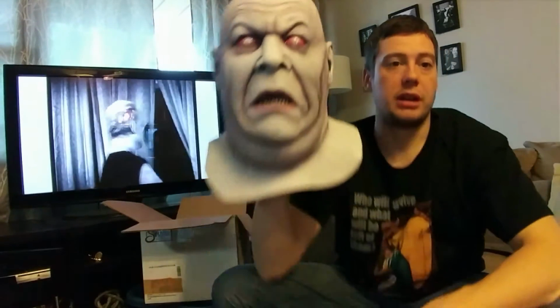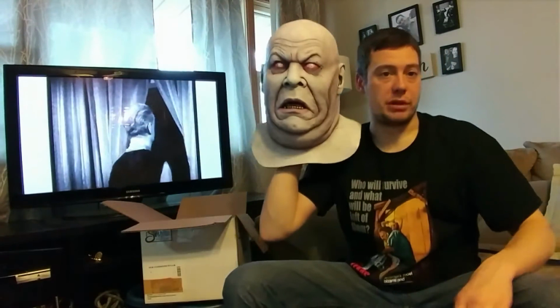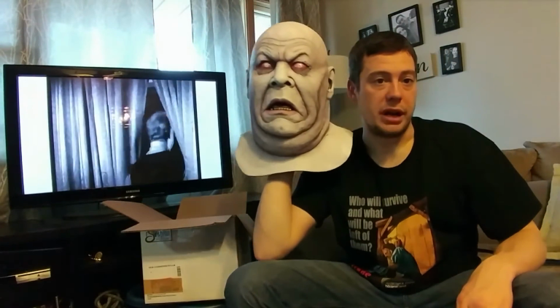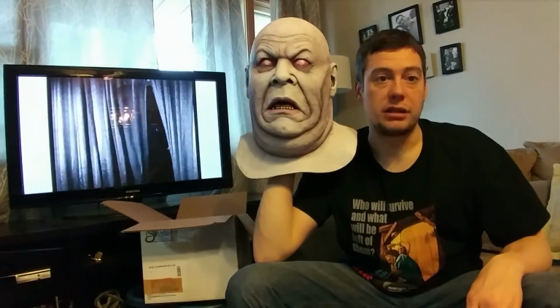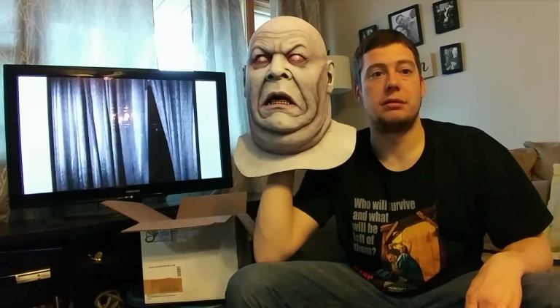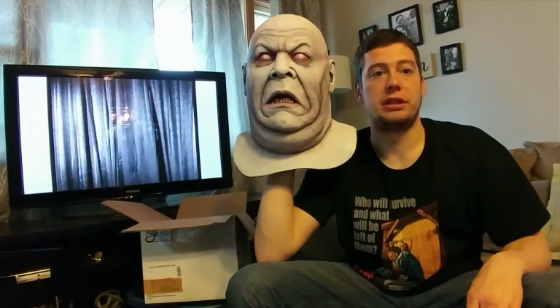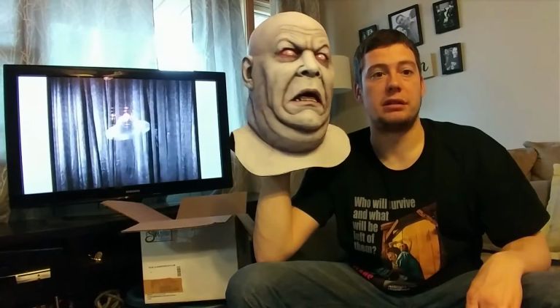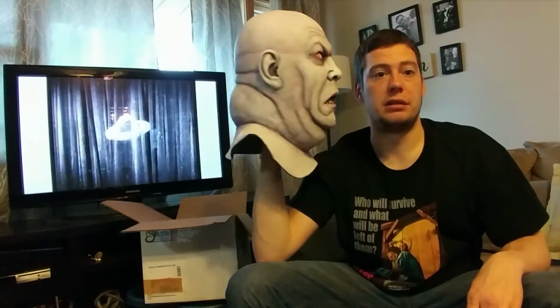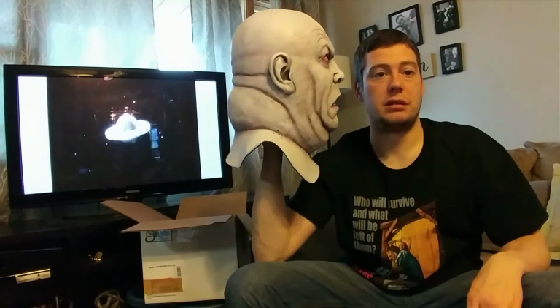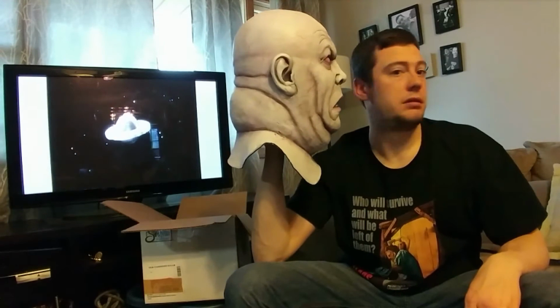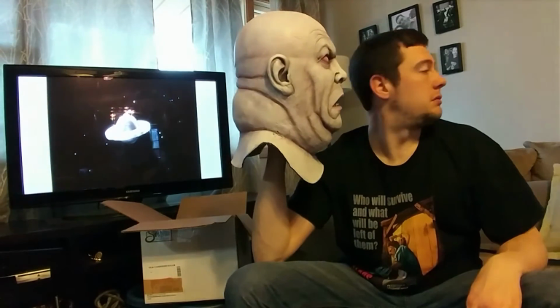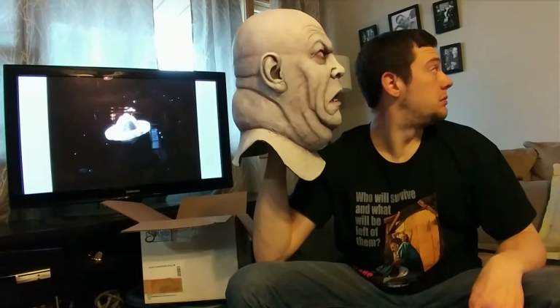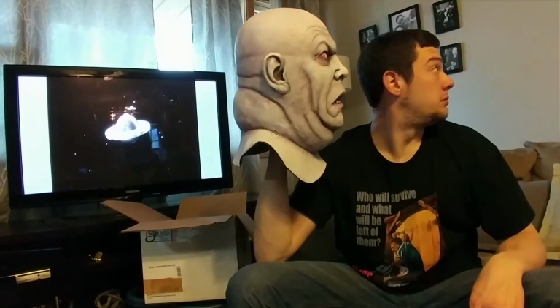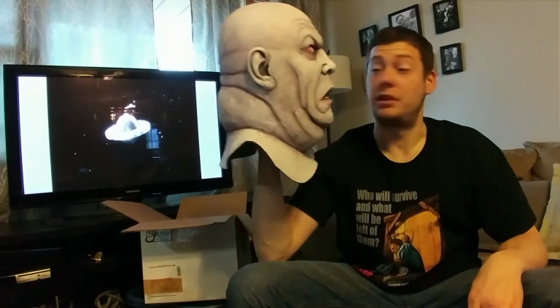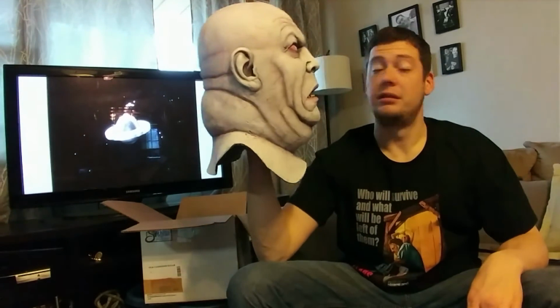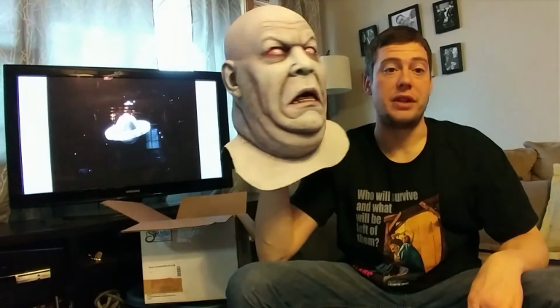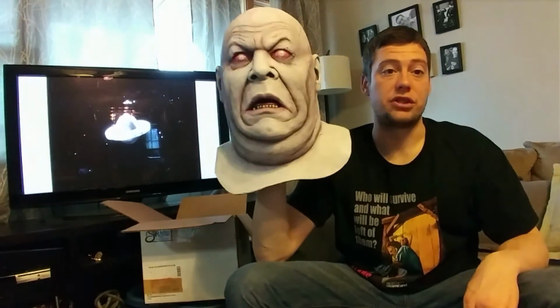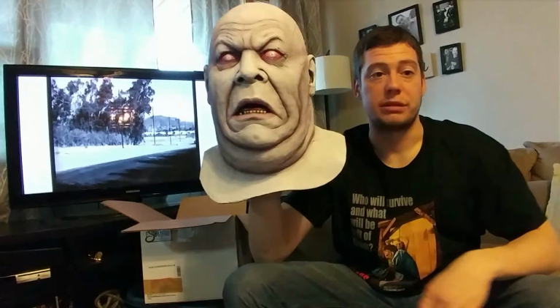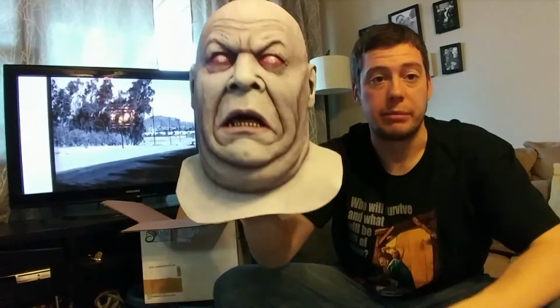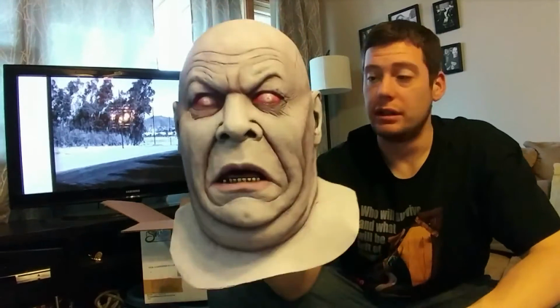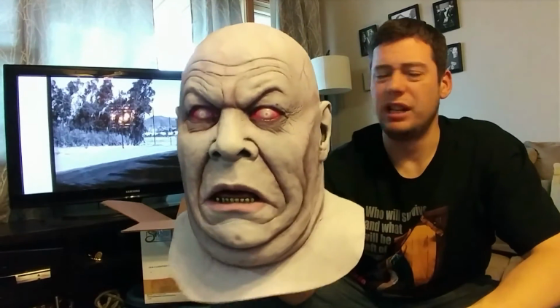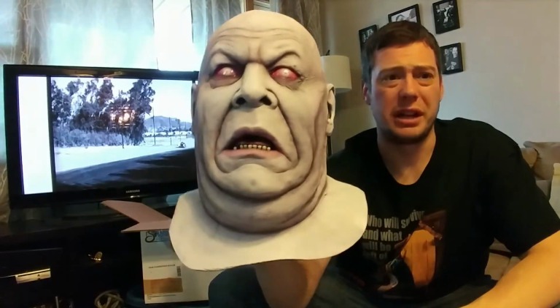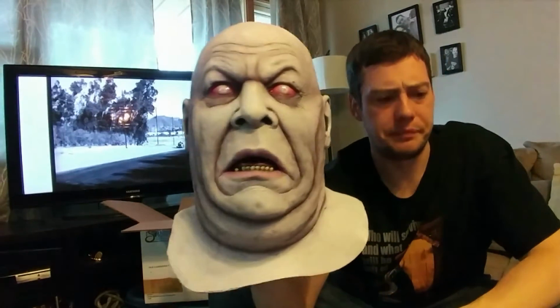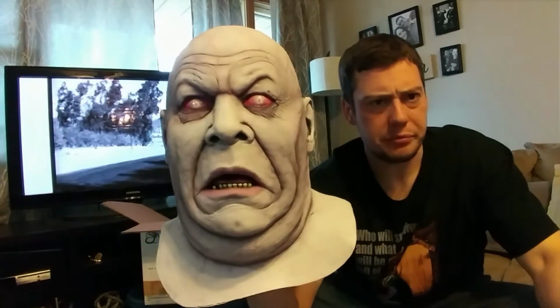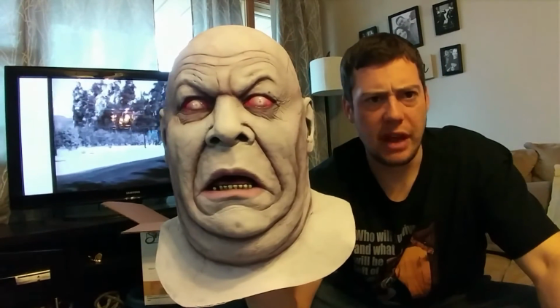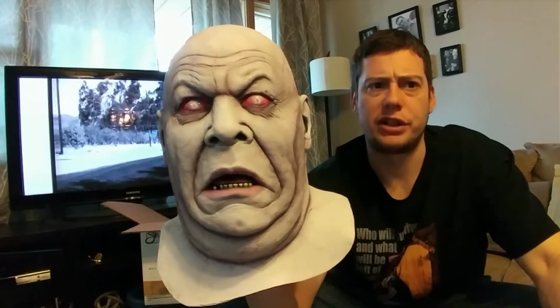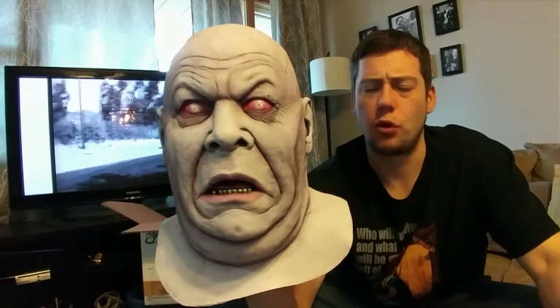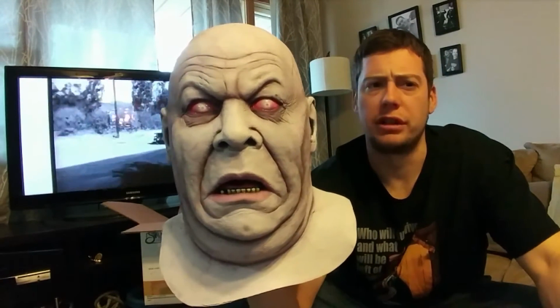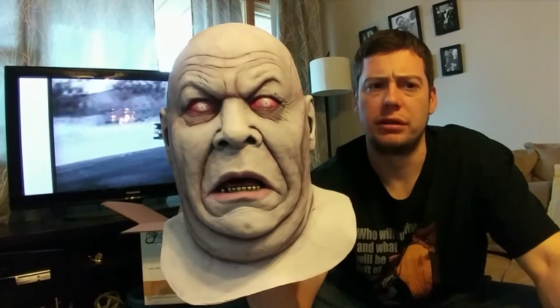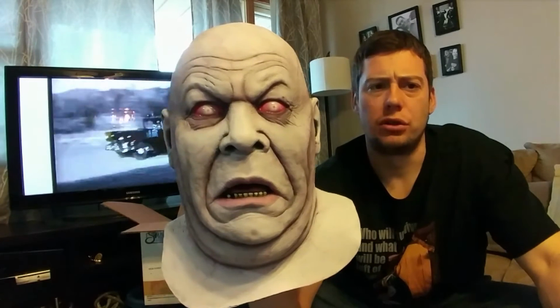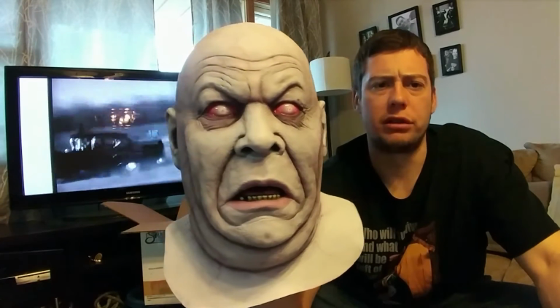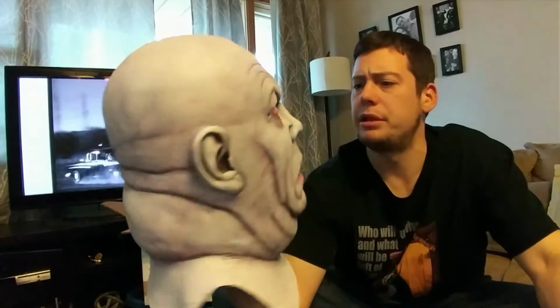And compared to my head, you can see it's a pretty good size. So this is the extra-large display copy. It's only like $5 or $10 more than the regular copy.